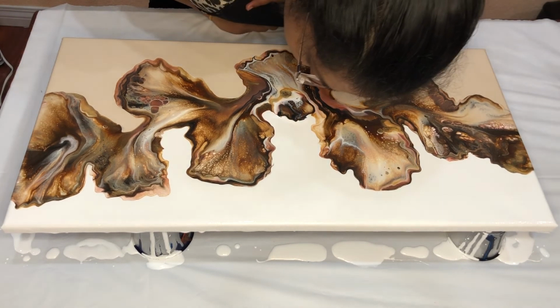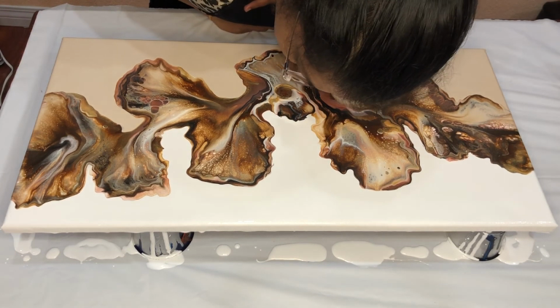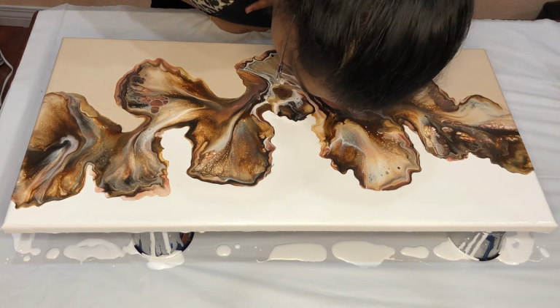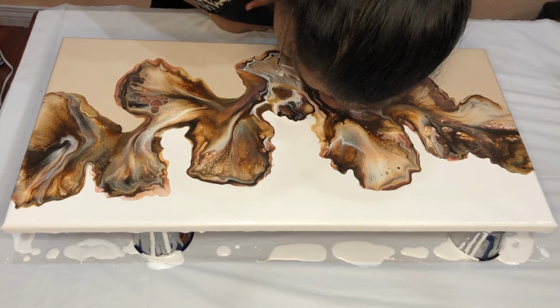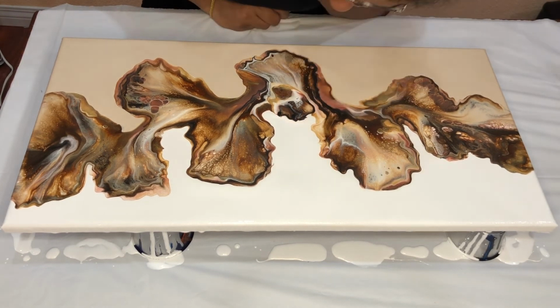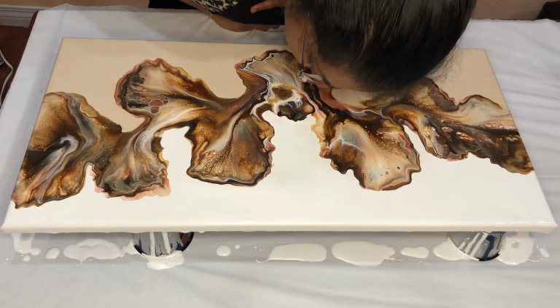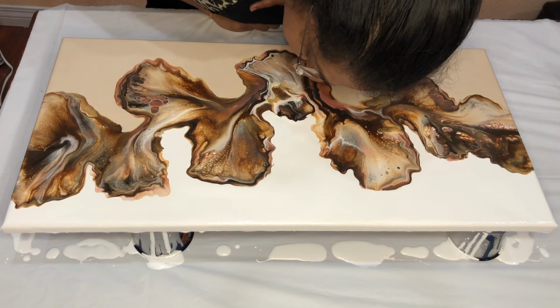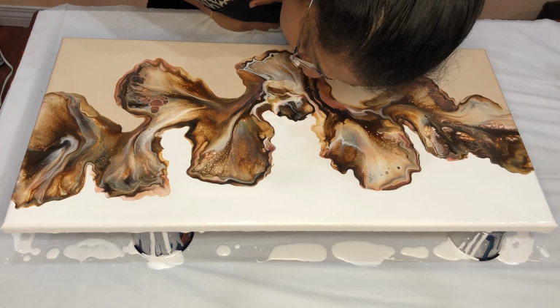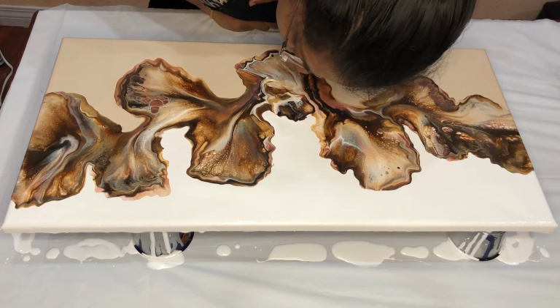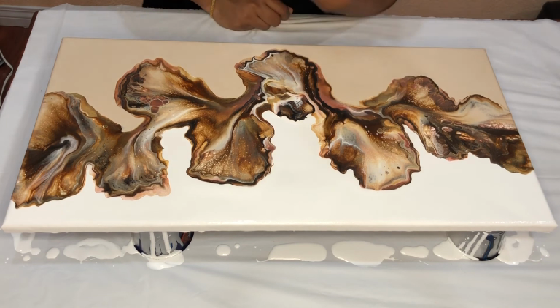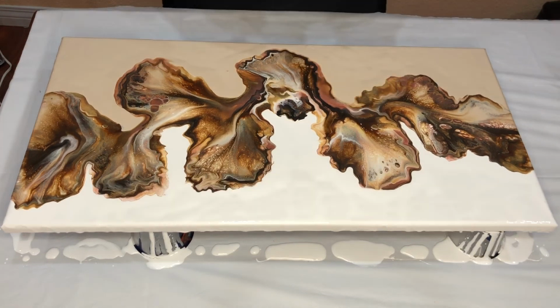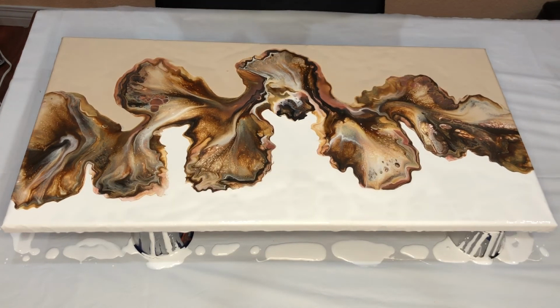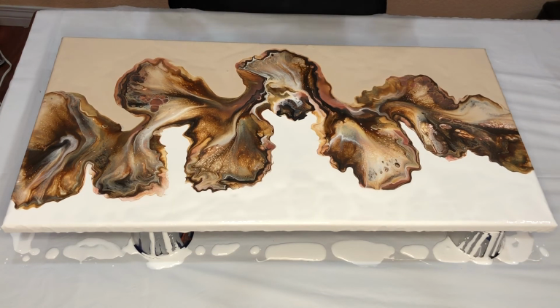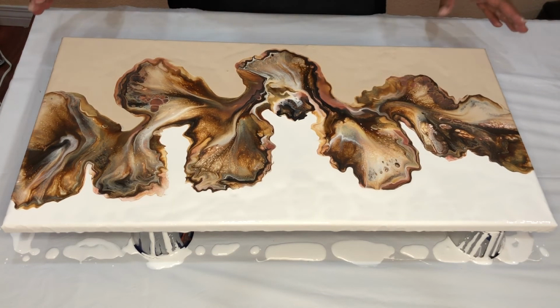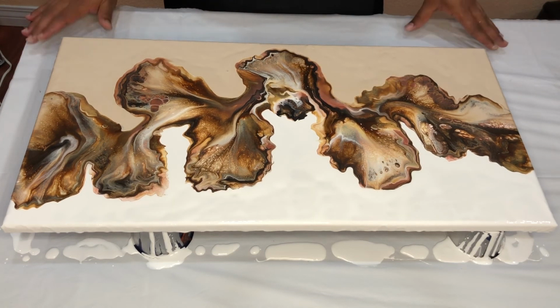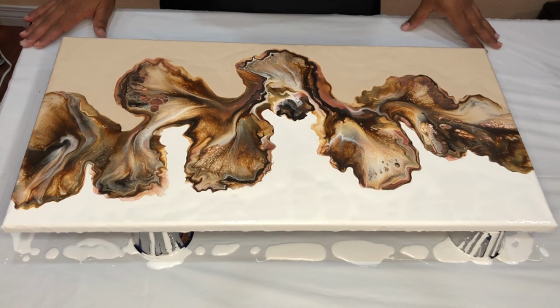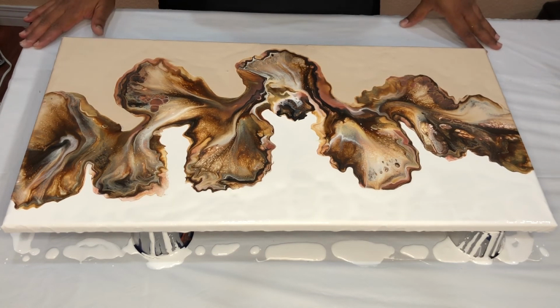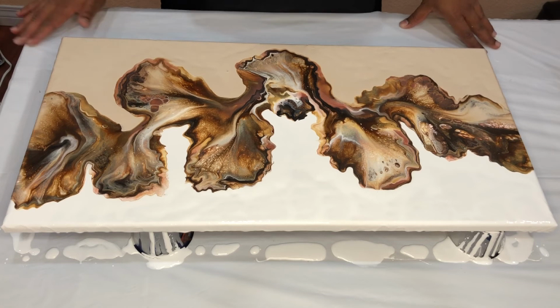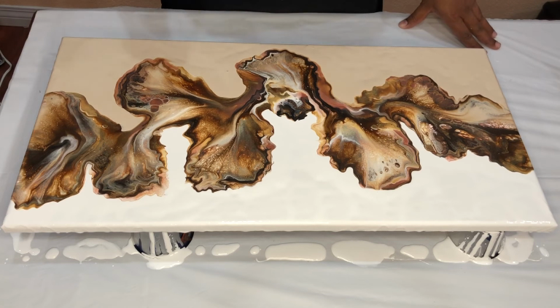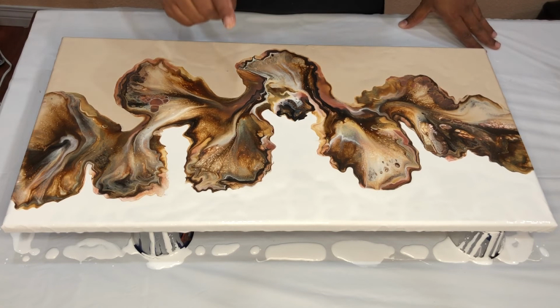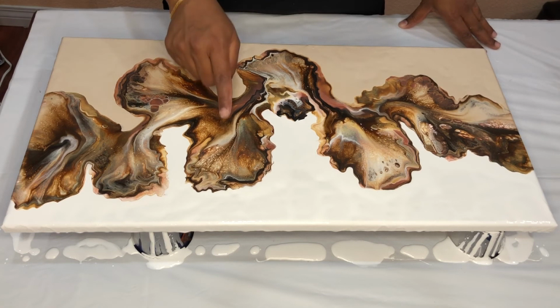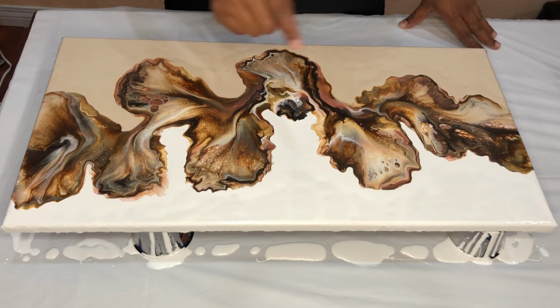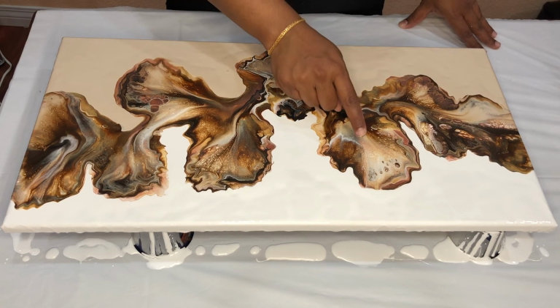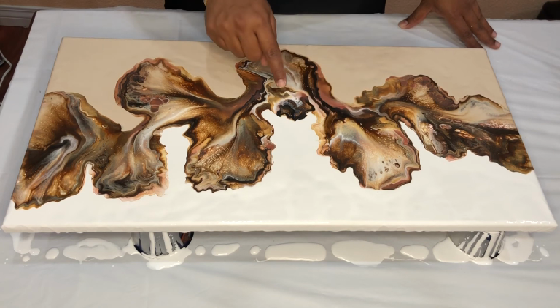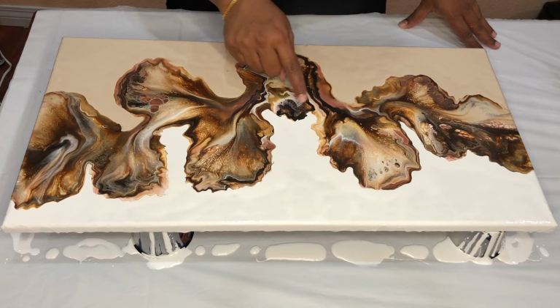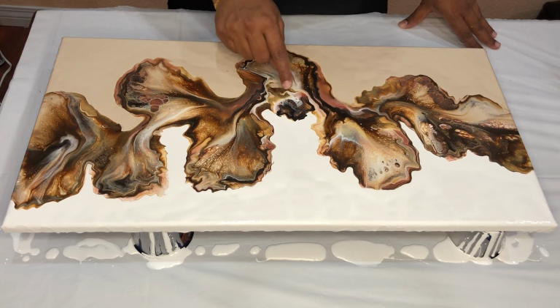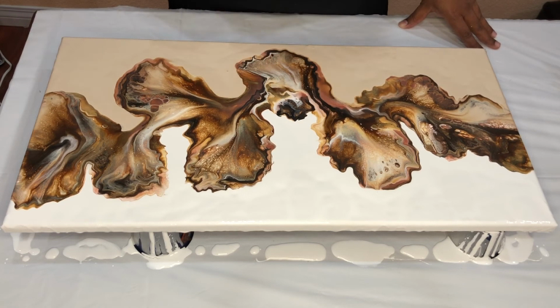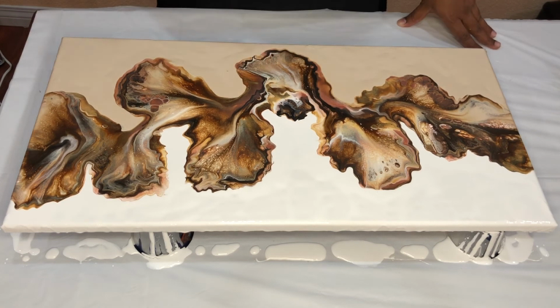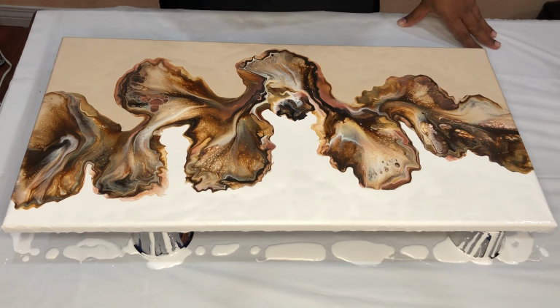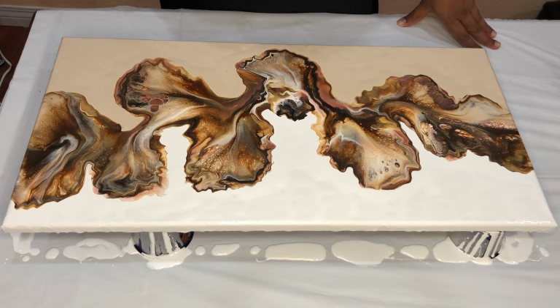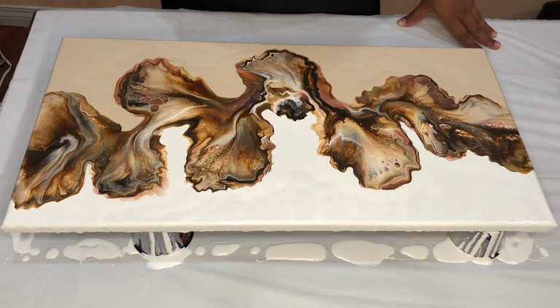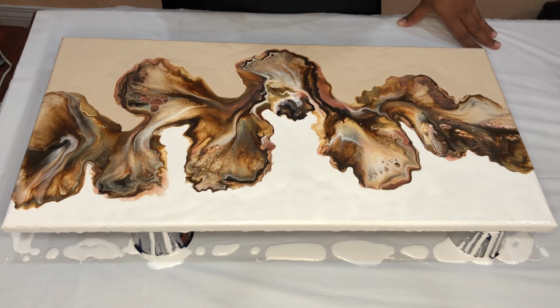So let's go. I'm really happy with what I'm seeing now. I did alter this petal, this petal, and a little bit in the center here, and now I really like how this turned out.